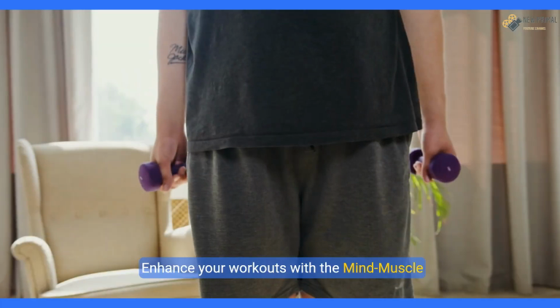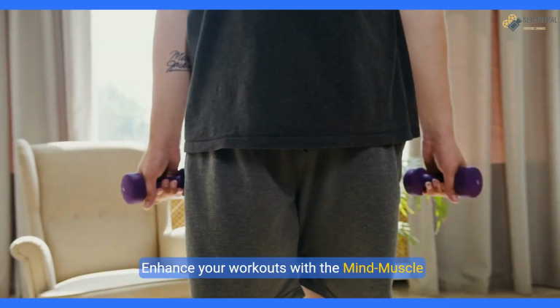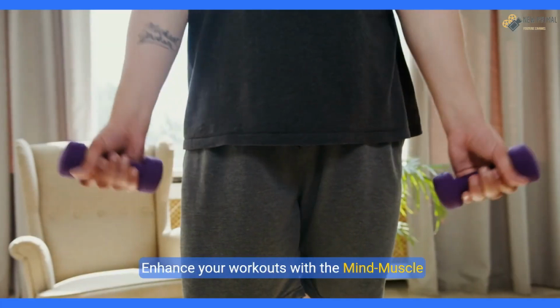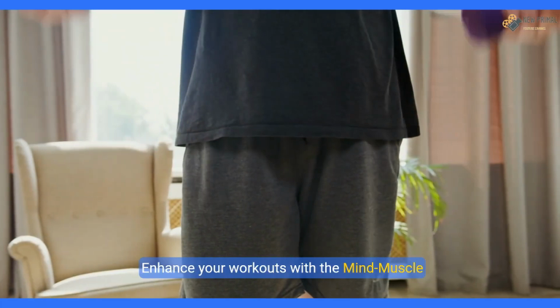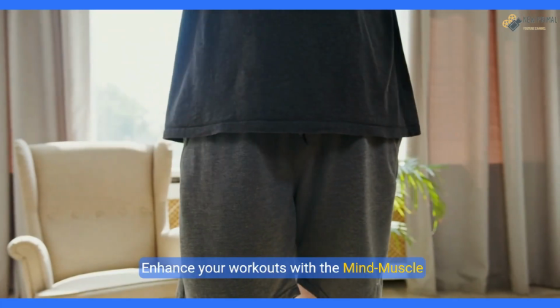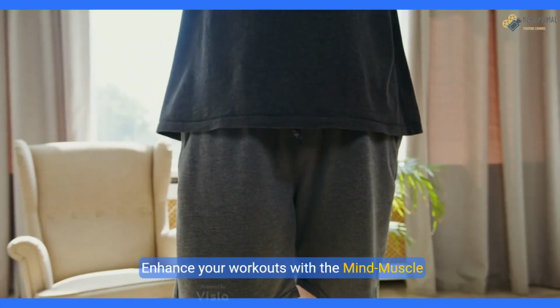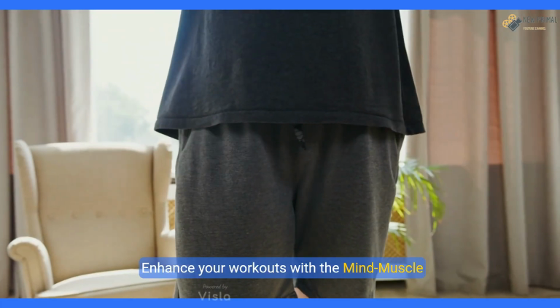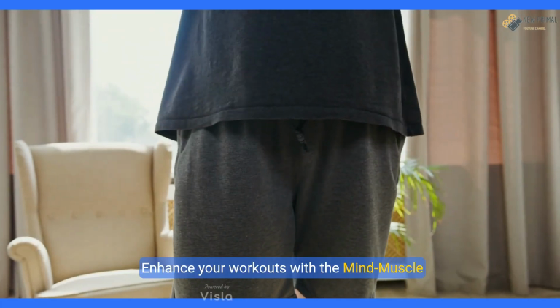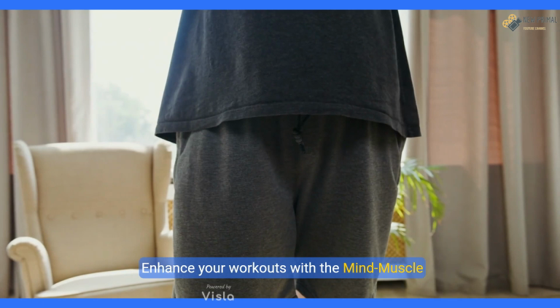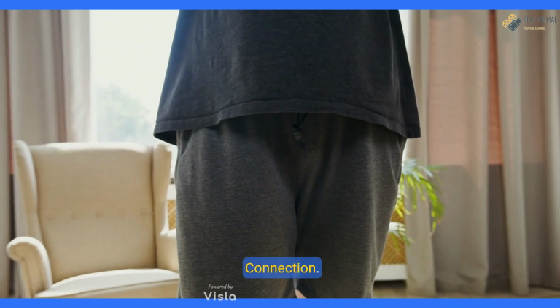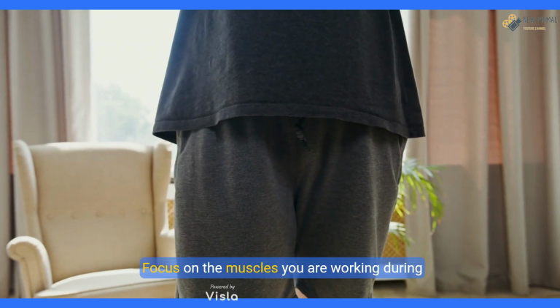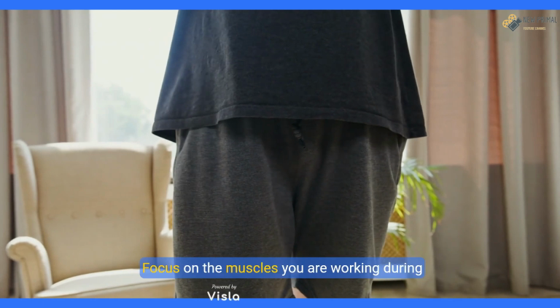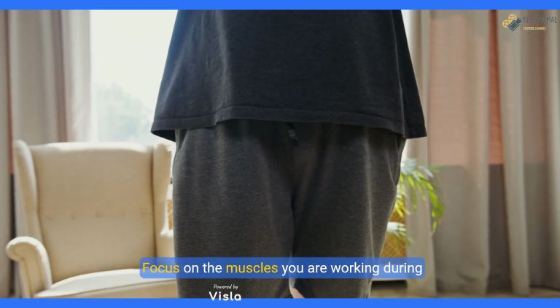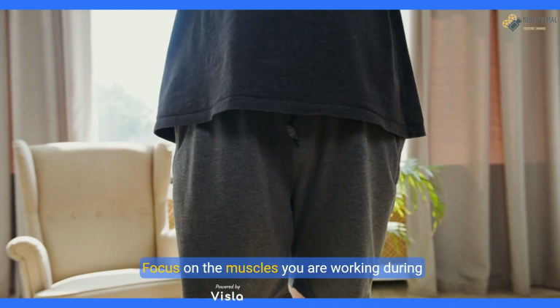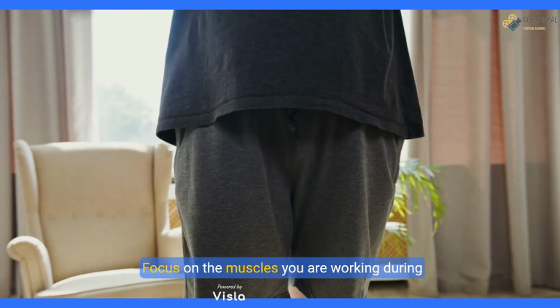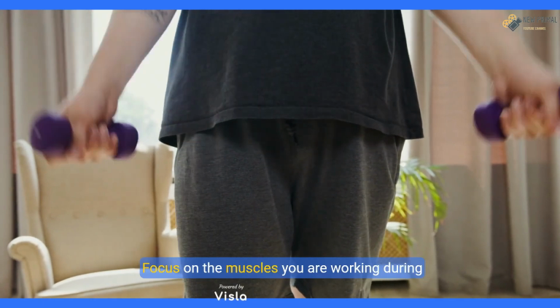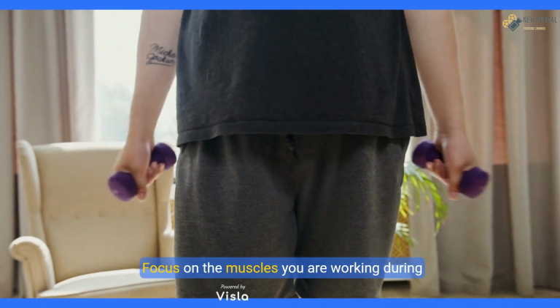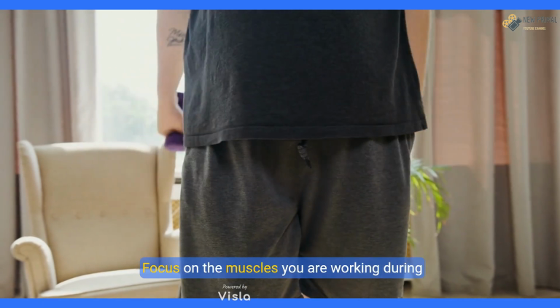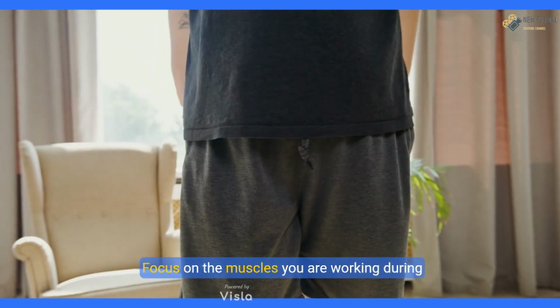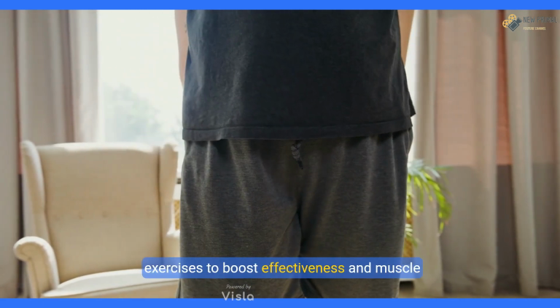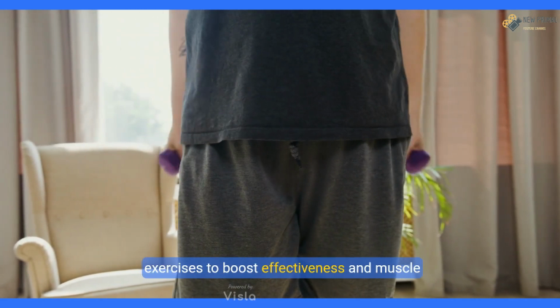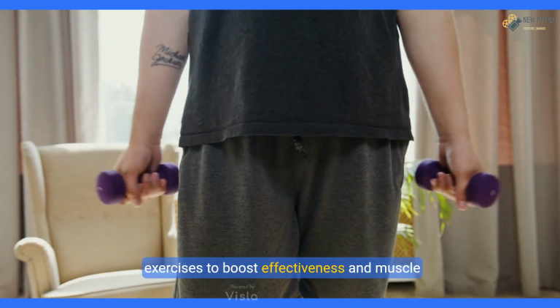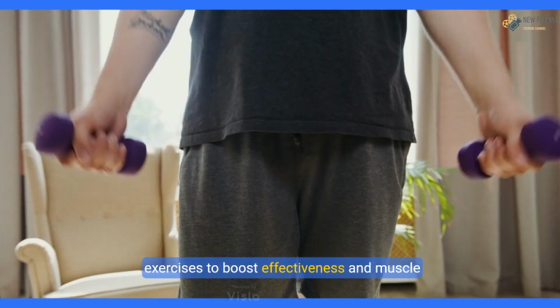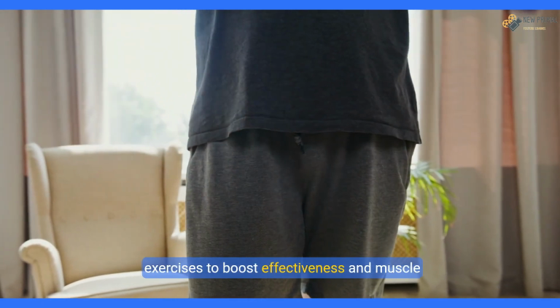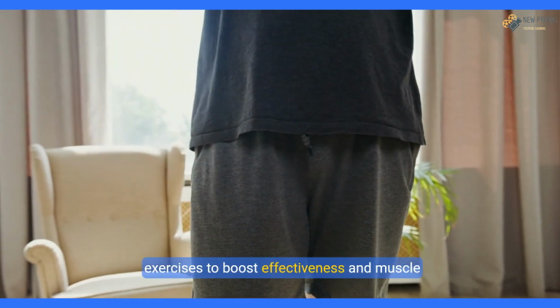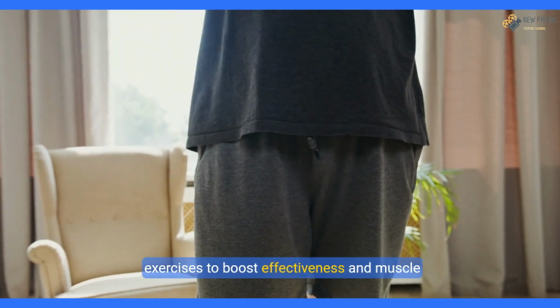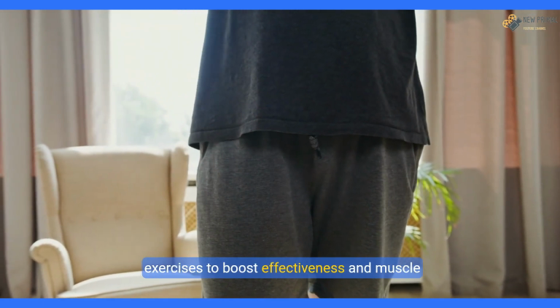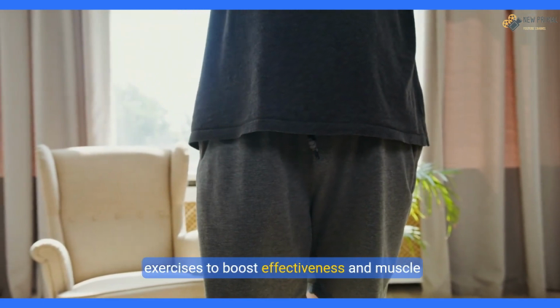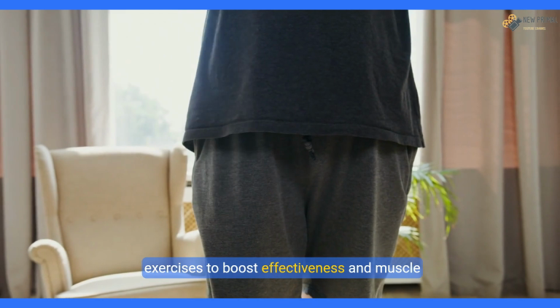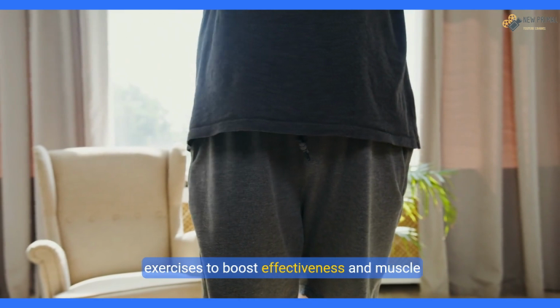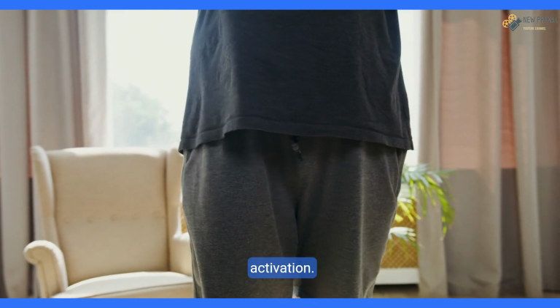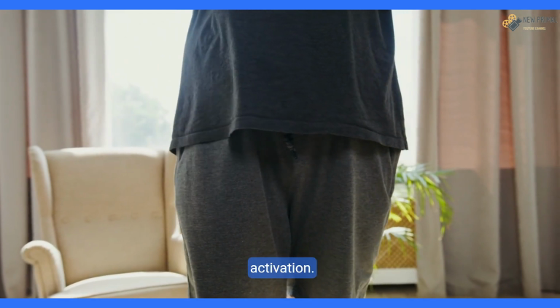Enhance your workouts with the mind-muscle connection. Focus on the muscles you're working during exercises to boost effectiveness and muscle activation.